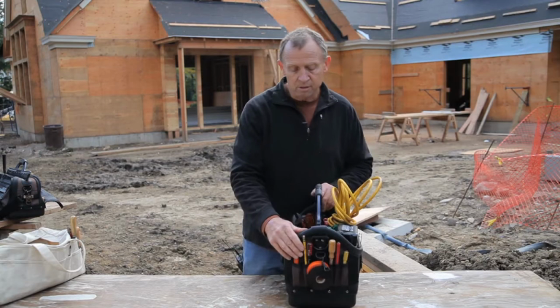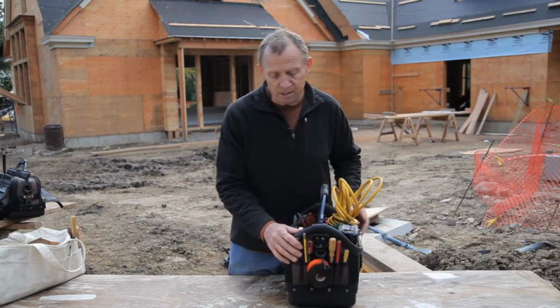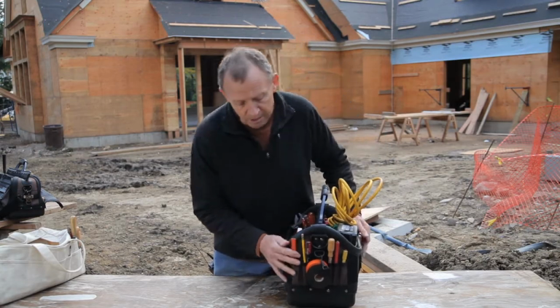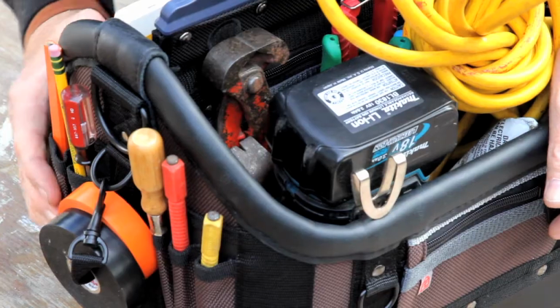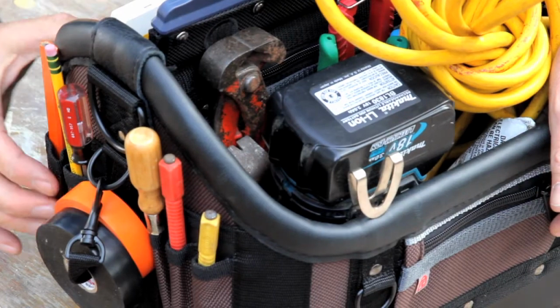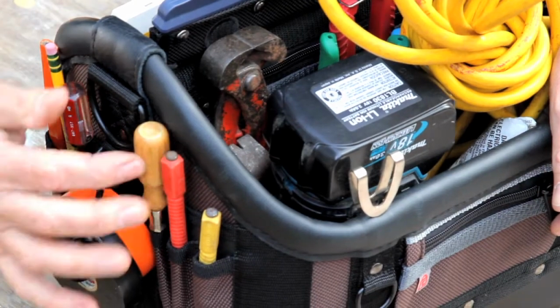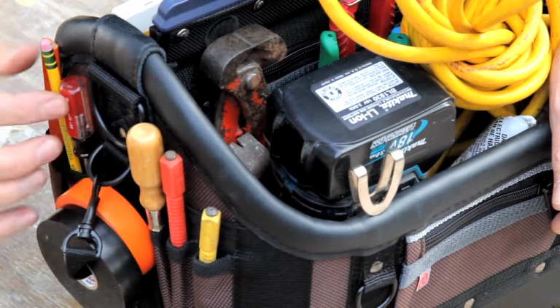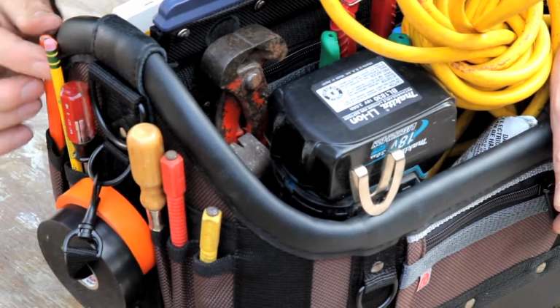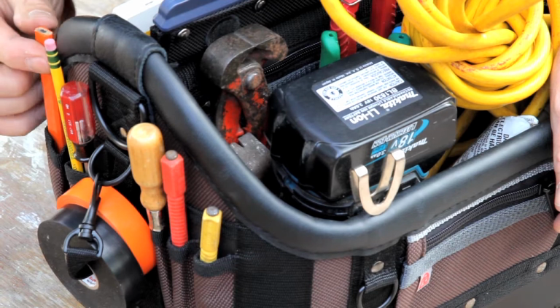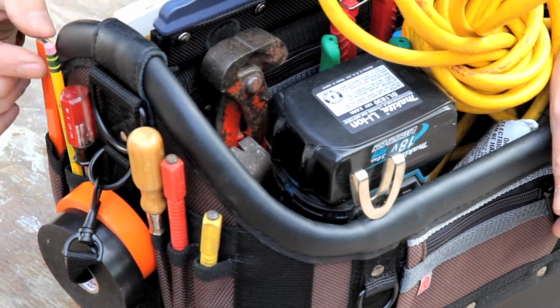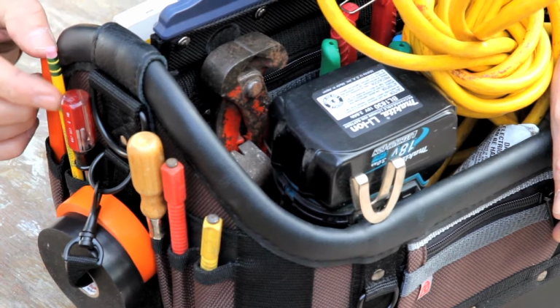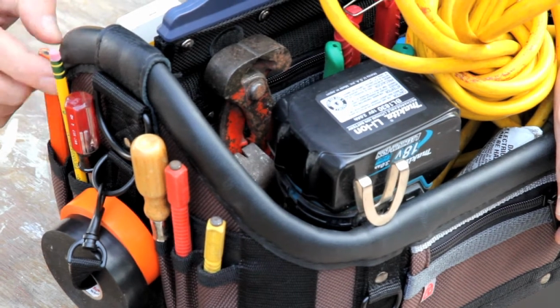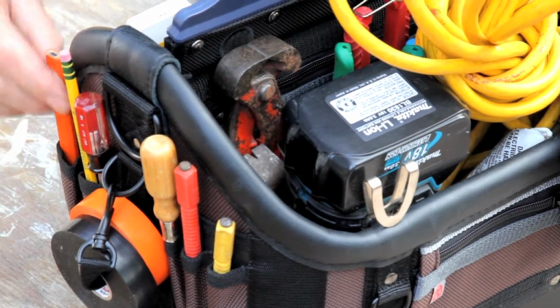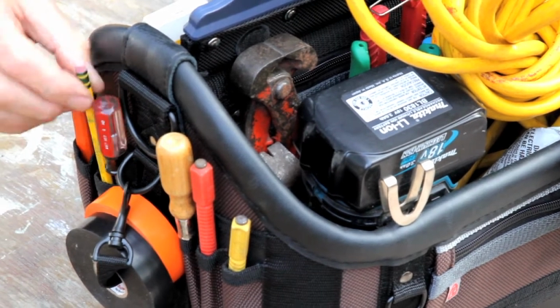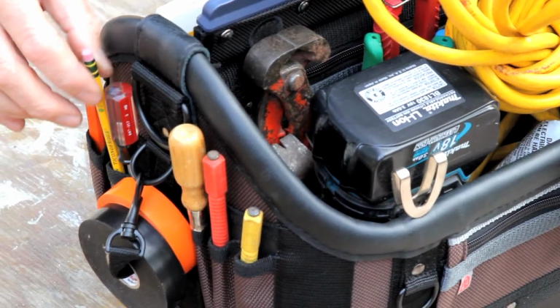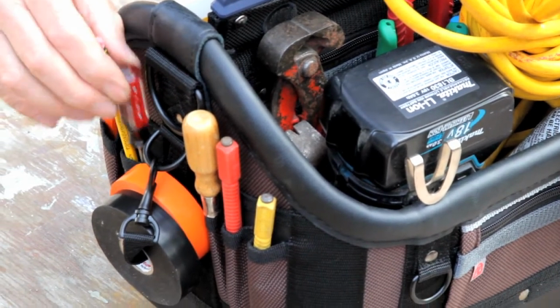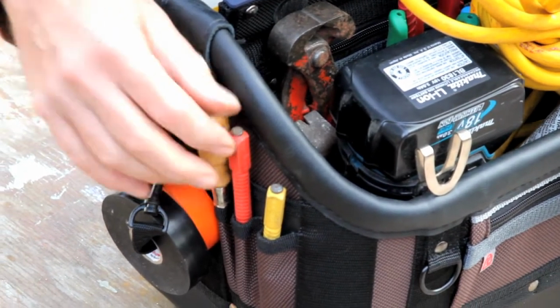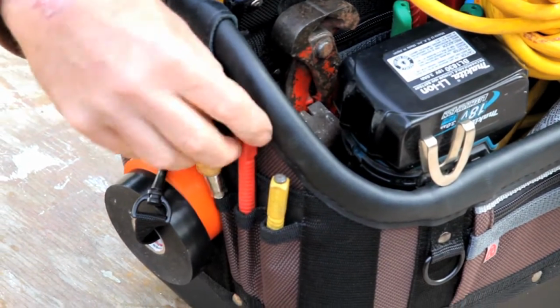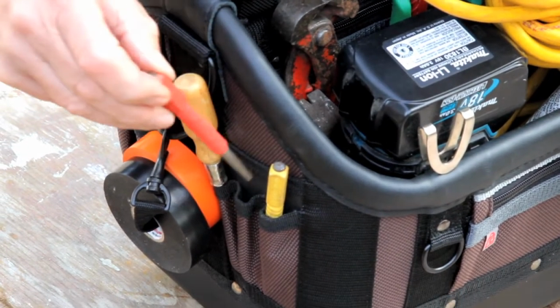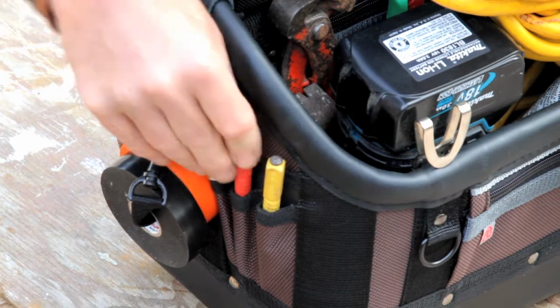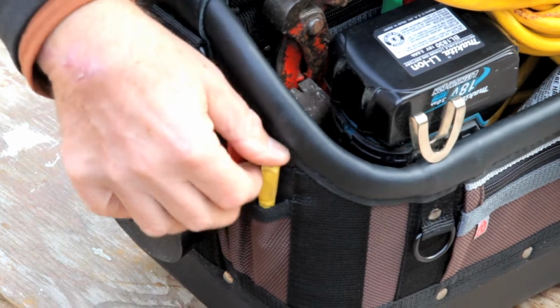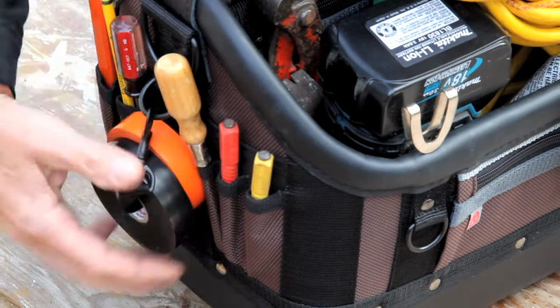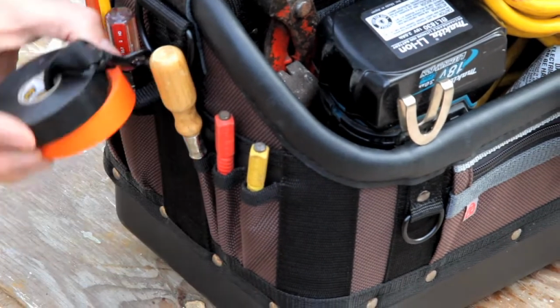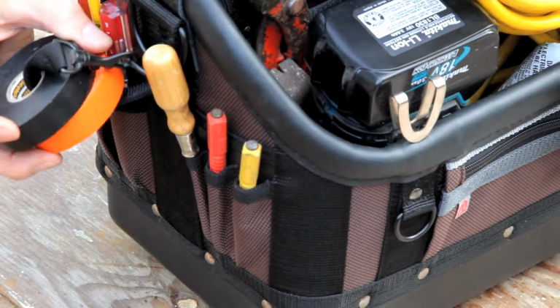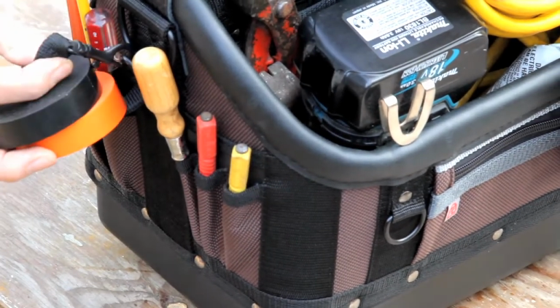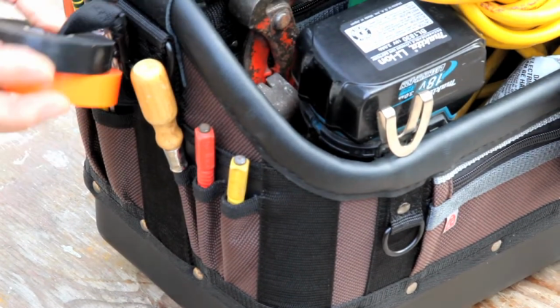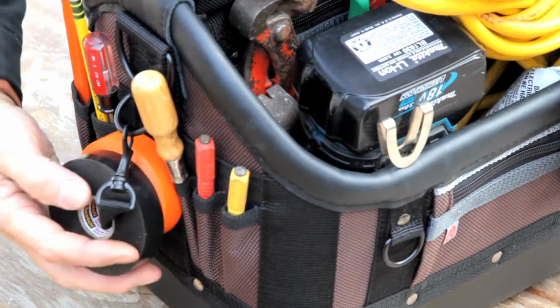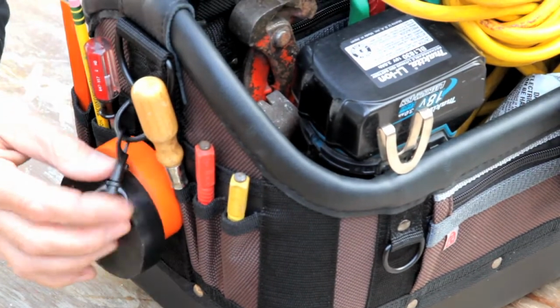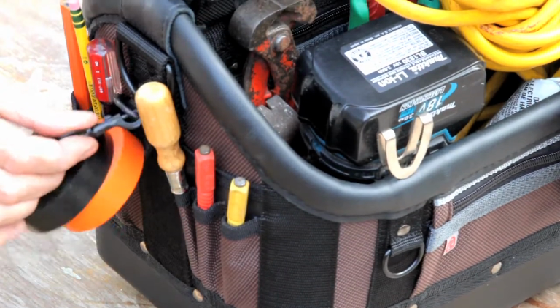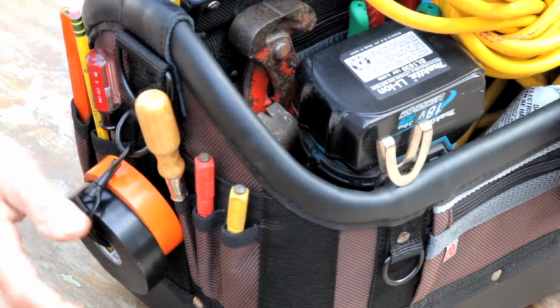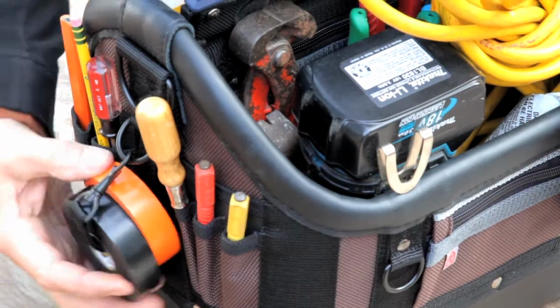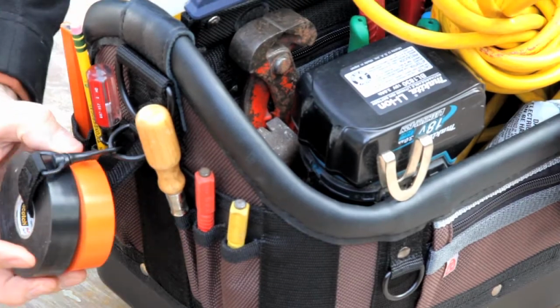Same thing on the other end — we have a total of five vertical pockets here for framing pencil, pens, small screwdrivers, nail sets, and we also have a tape clip here.